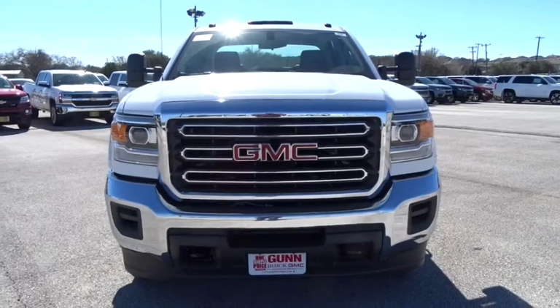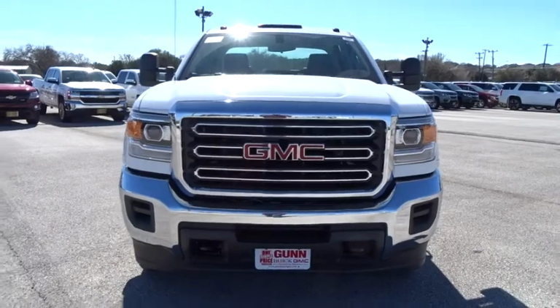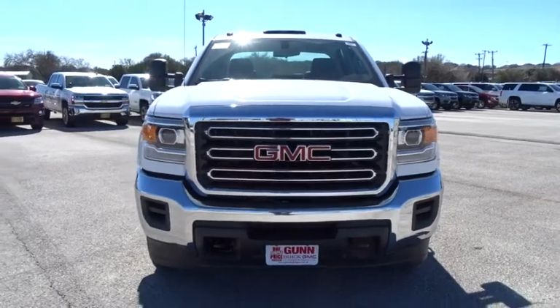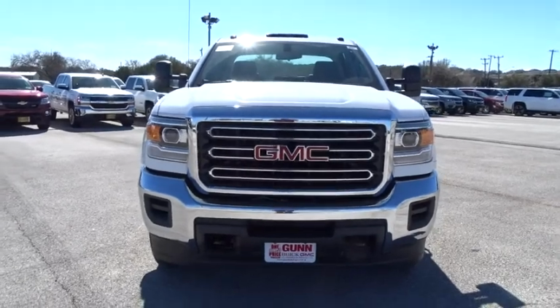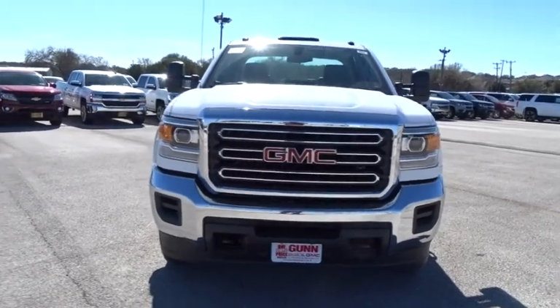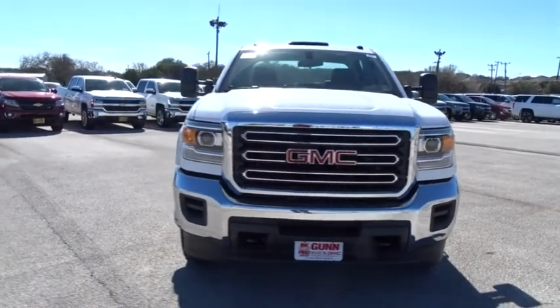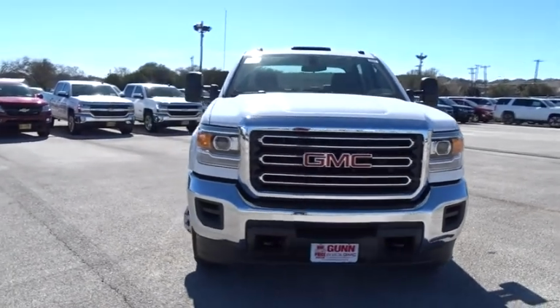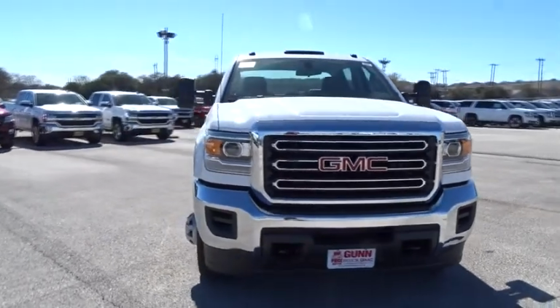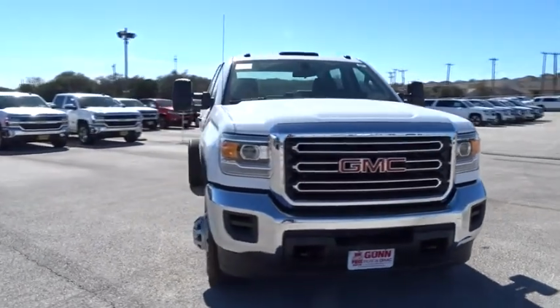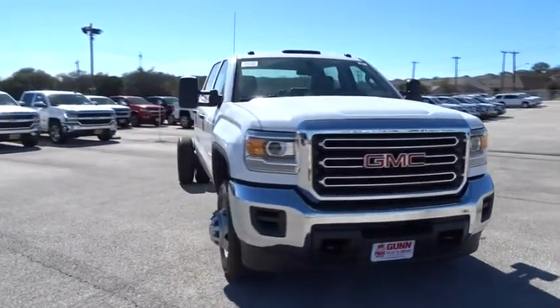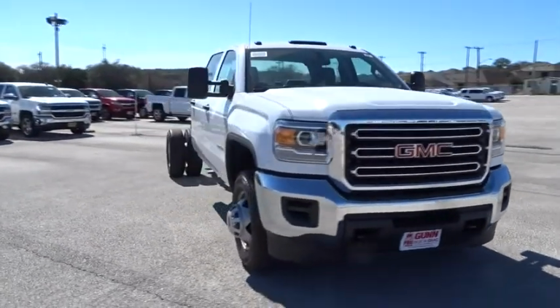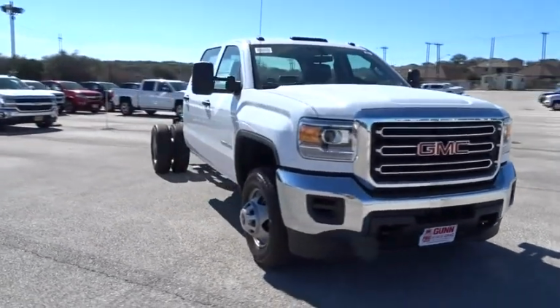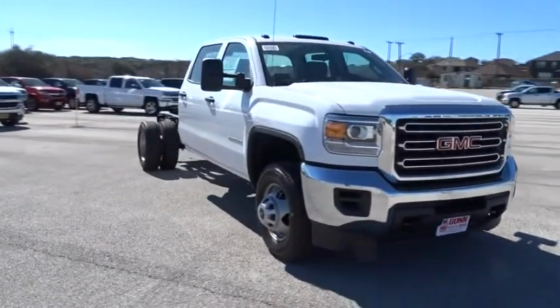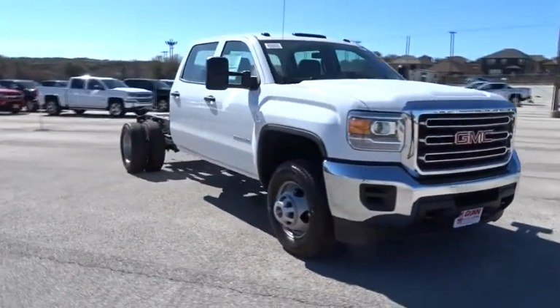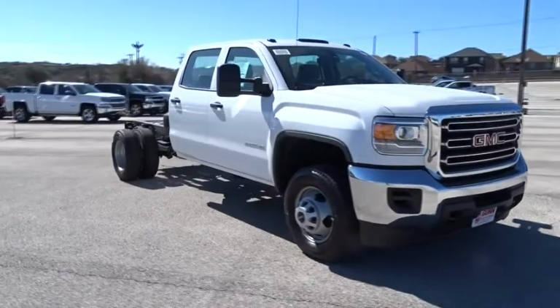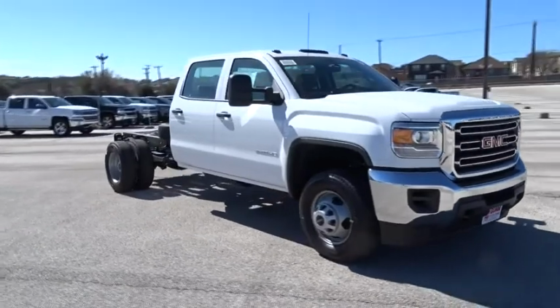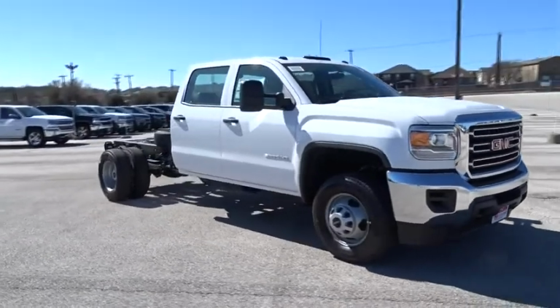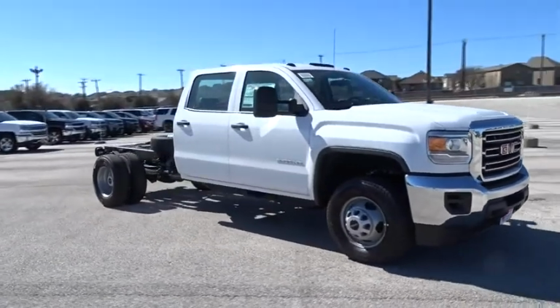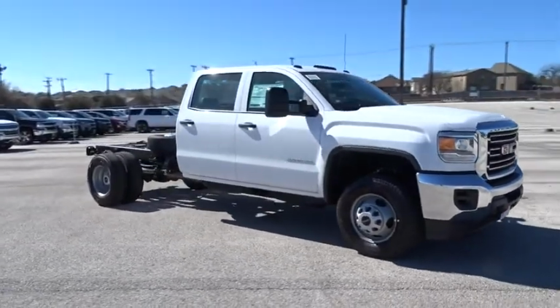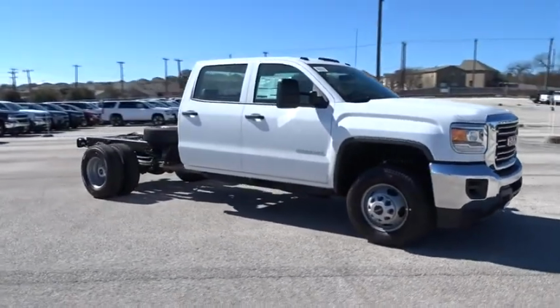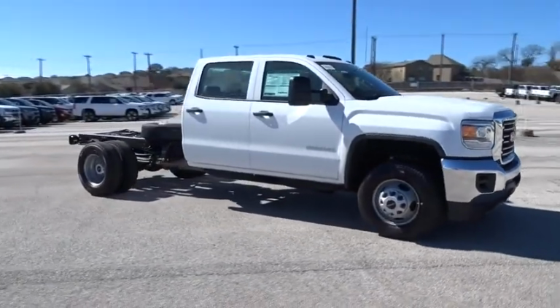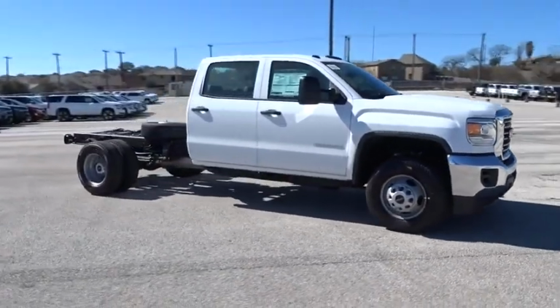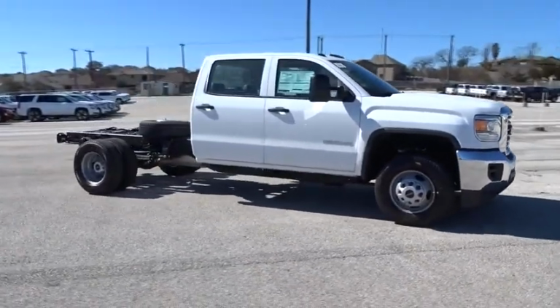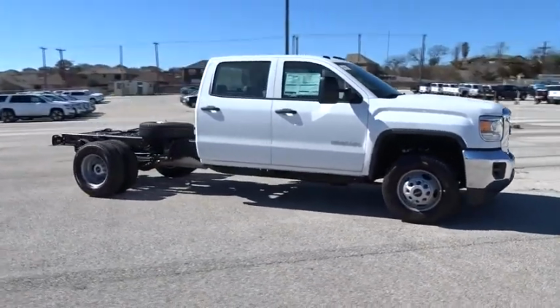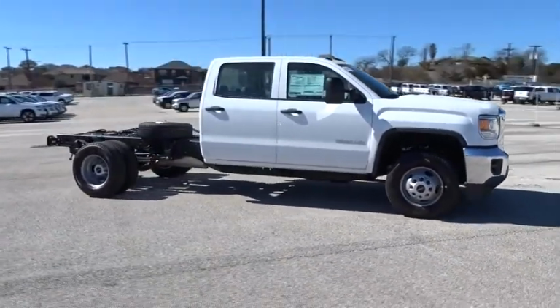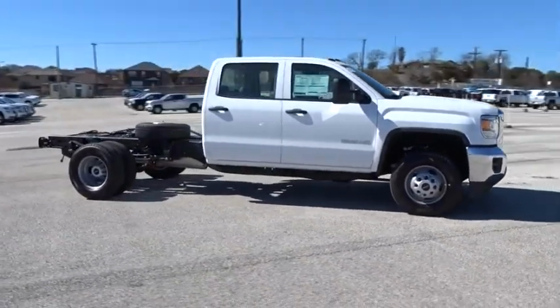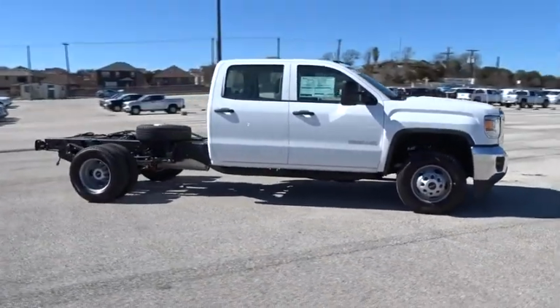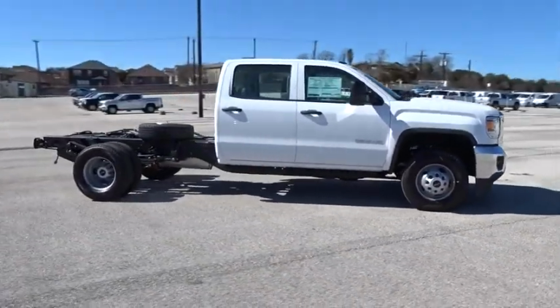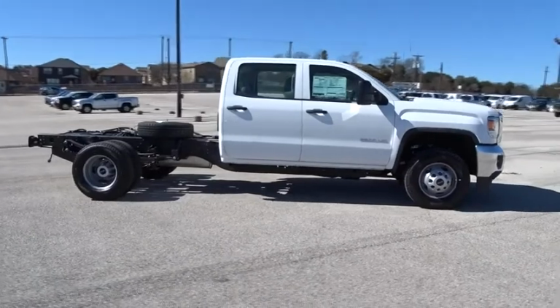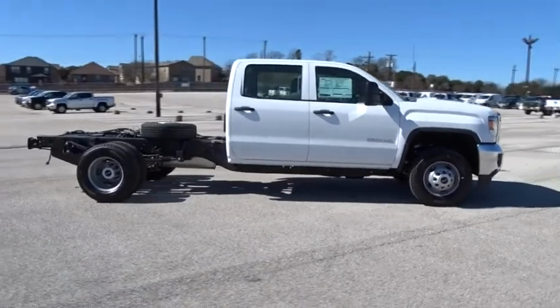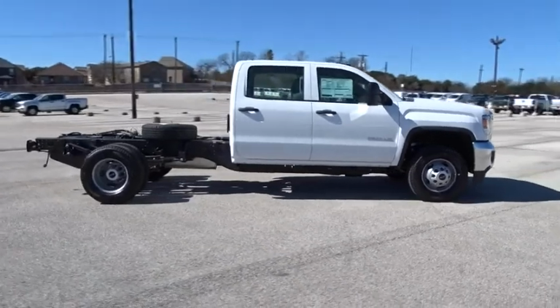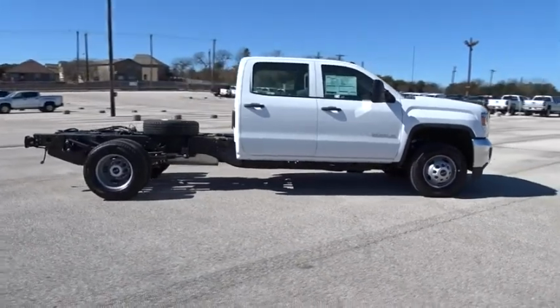2018 GMC Sierra 3500 HD. Epic power at a not-so-epic price. Here are some of this vehicle's great options.